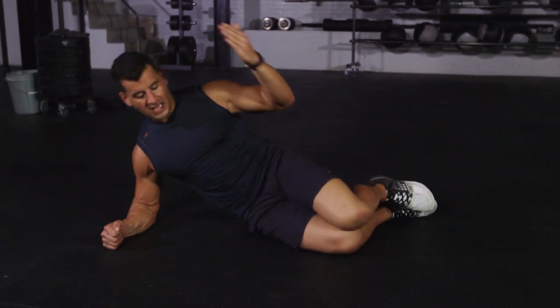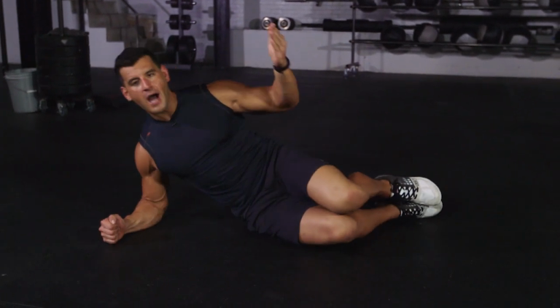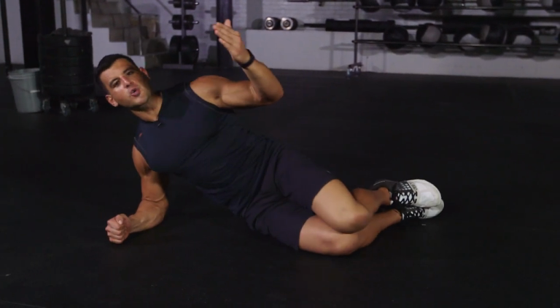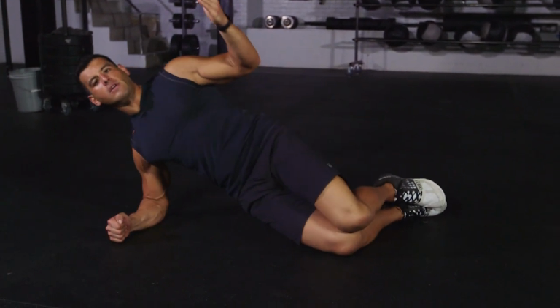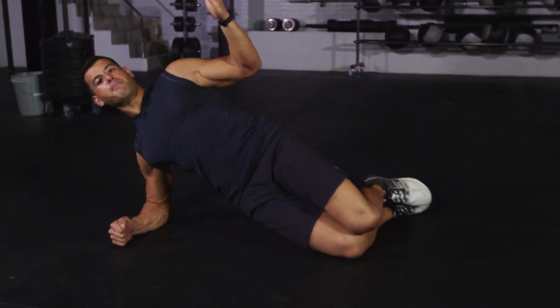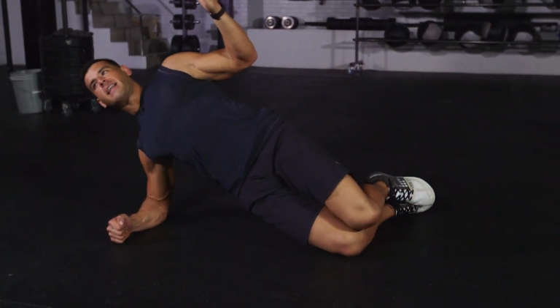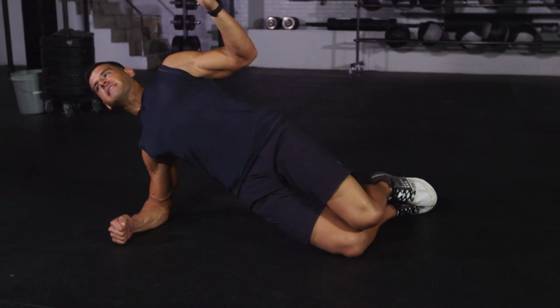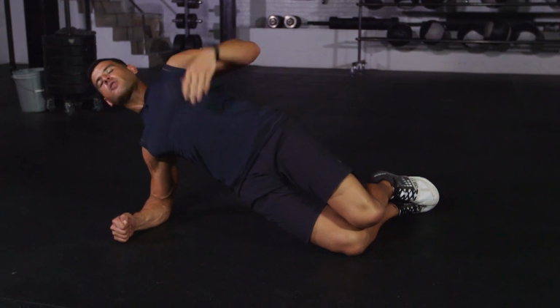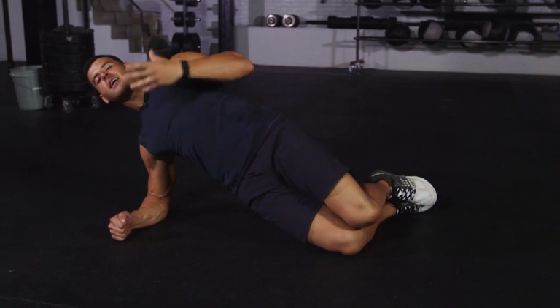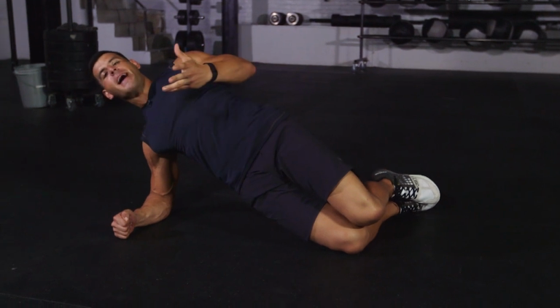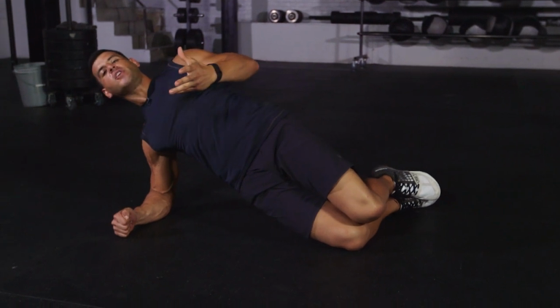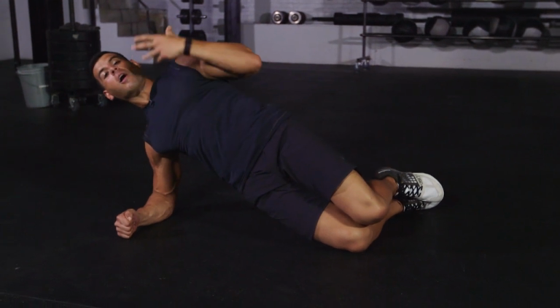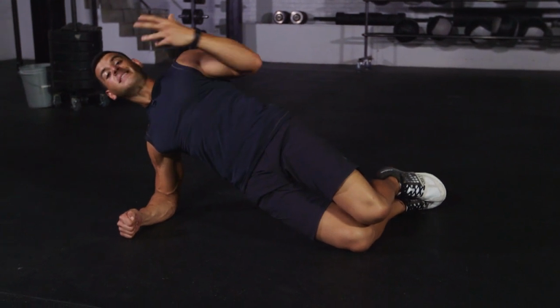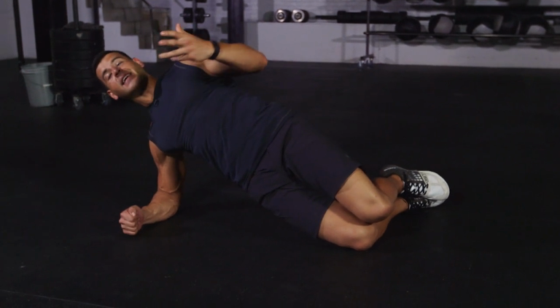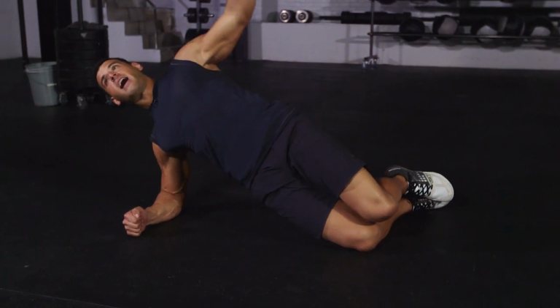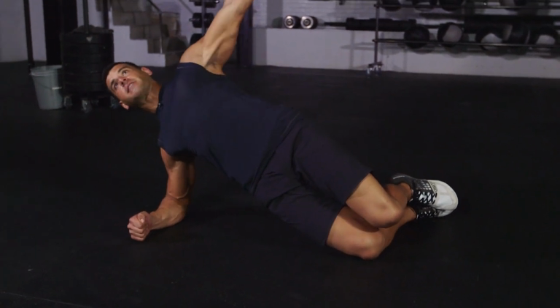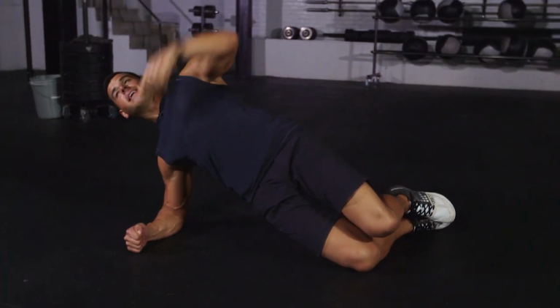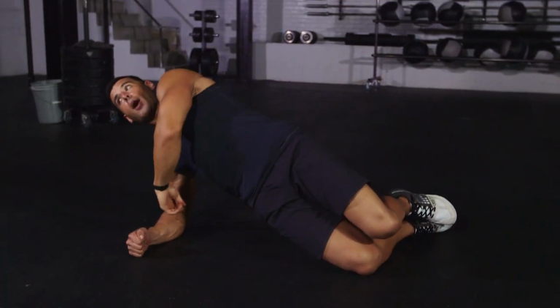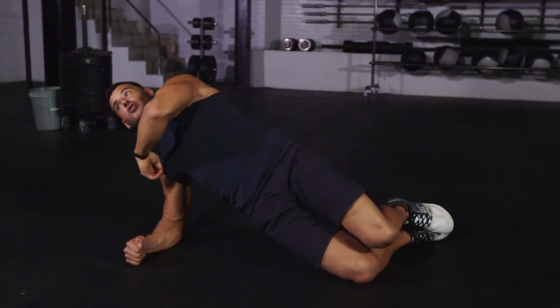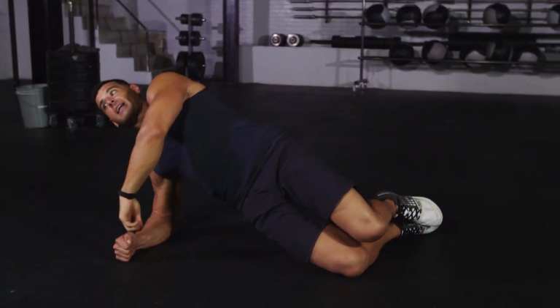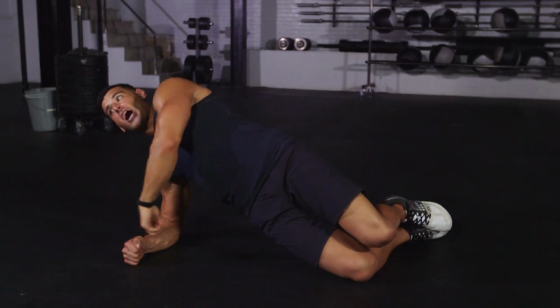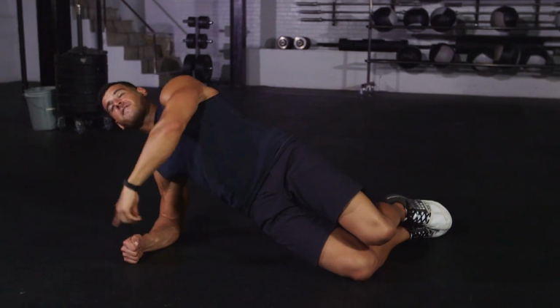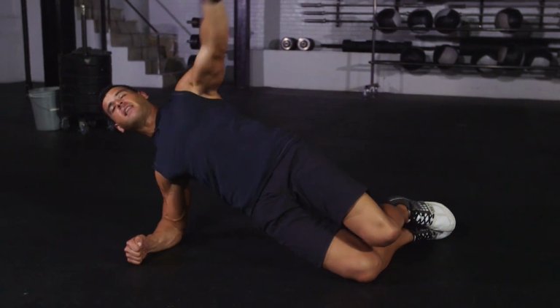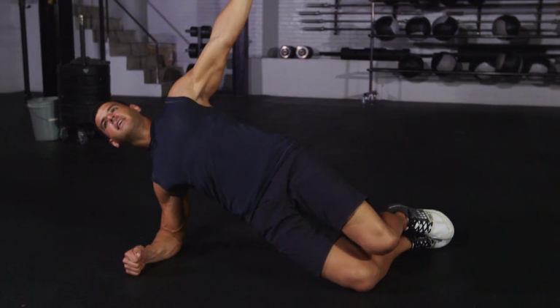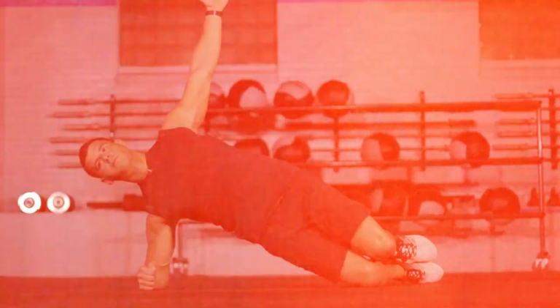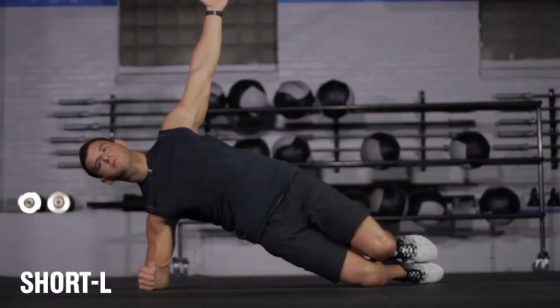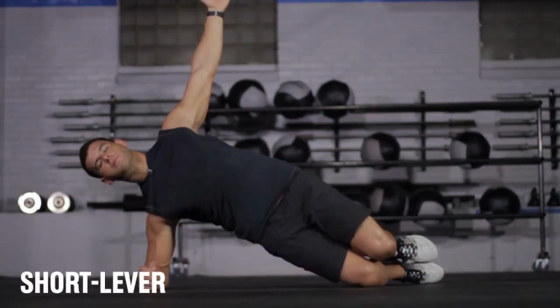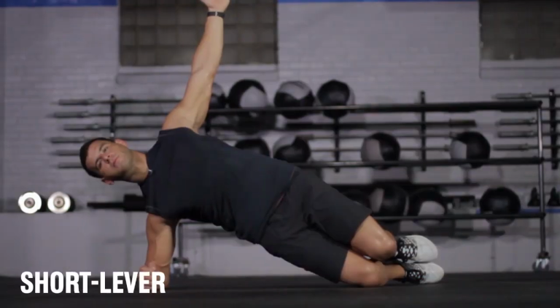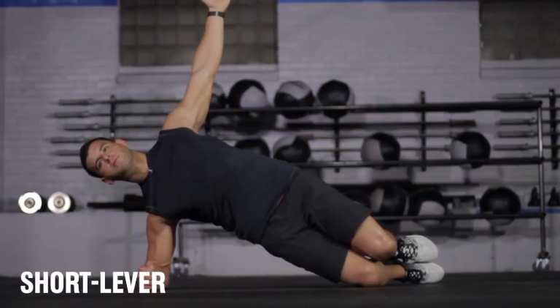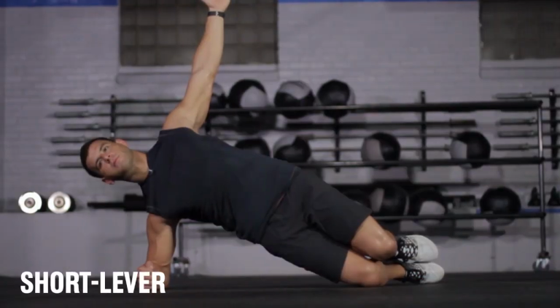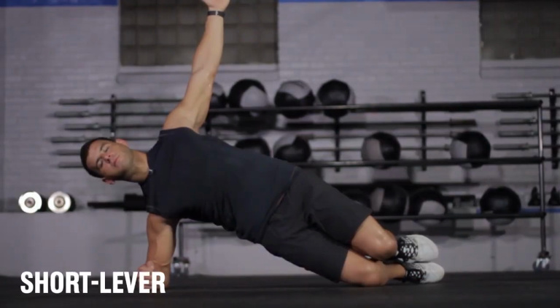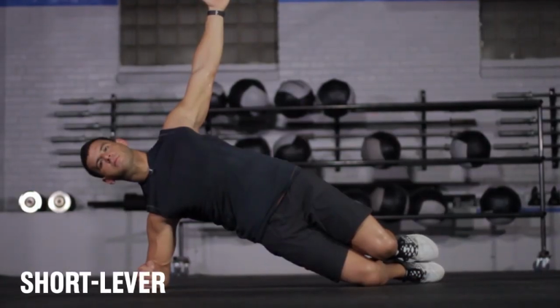Level one: short lever side plank, legs bent at 90 degrees. Imagine that you are standing on your side — elbow and shoulder aligned, elbow and fist aligned. Lift the hips, squeeze the glutes, crunch the abs, and hold.